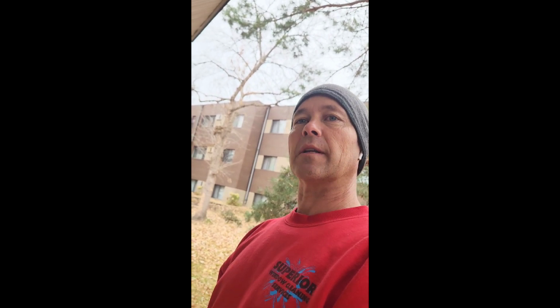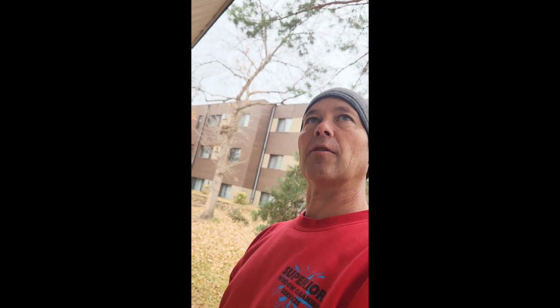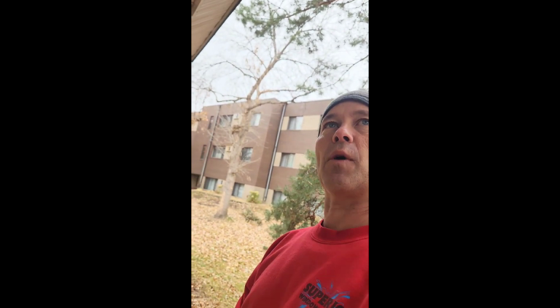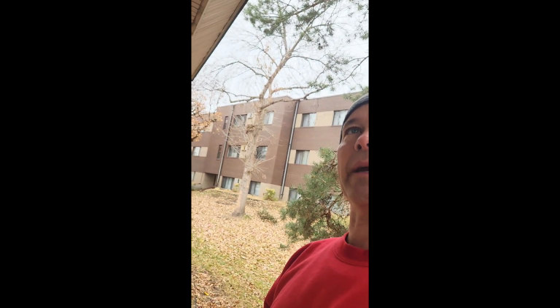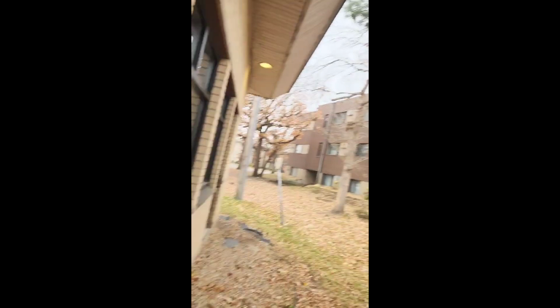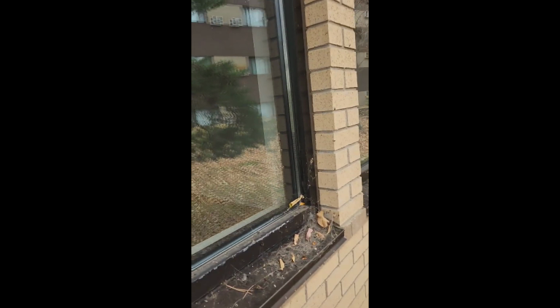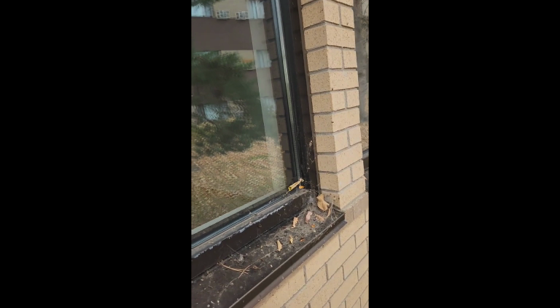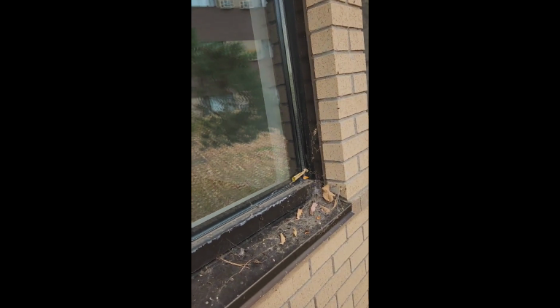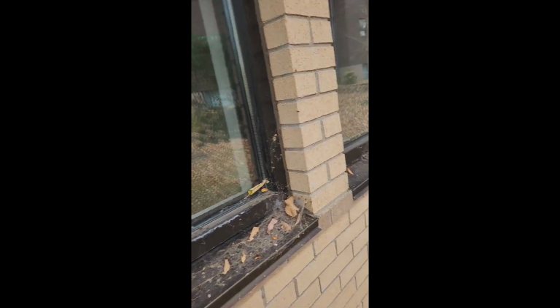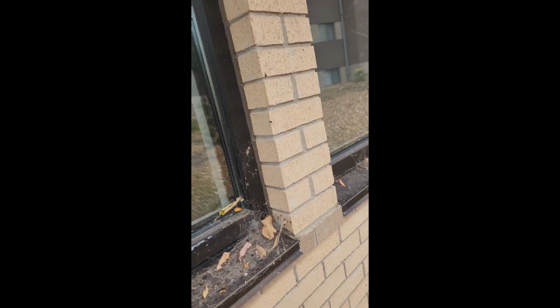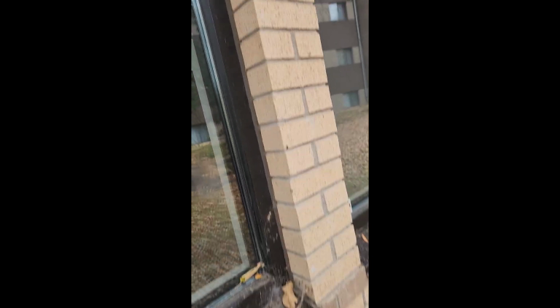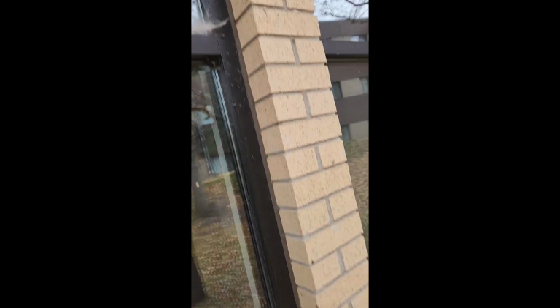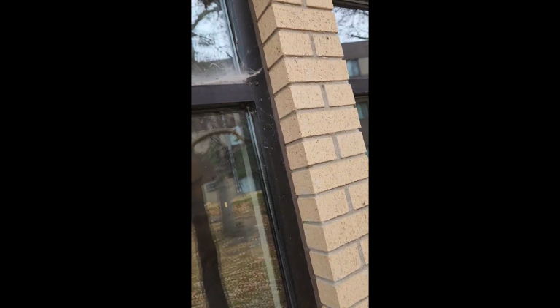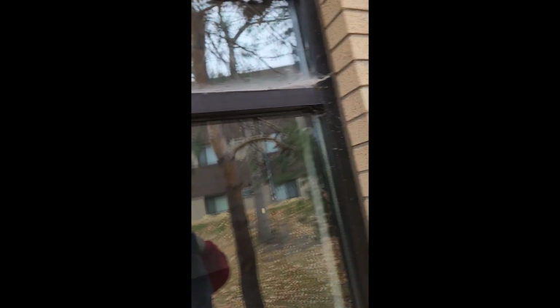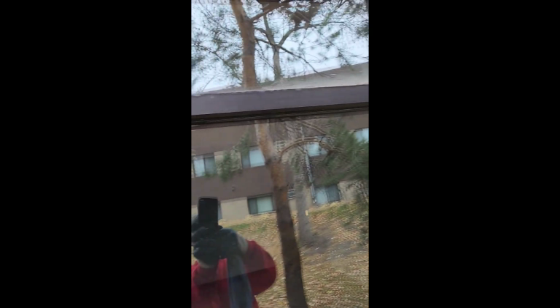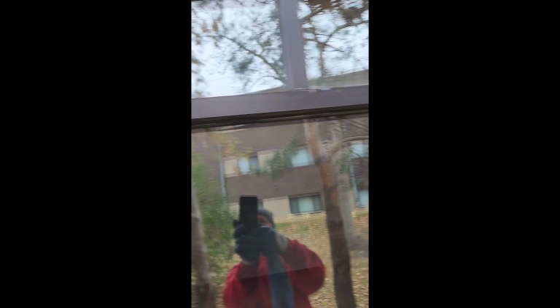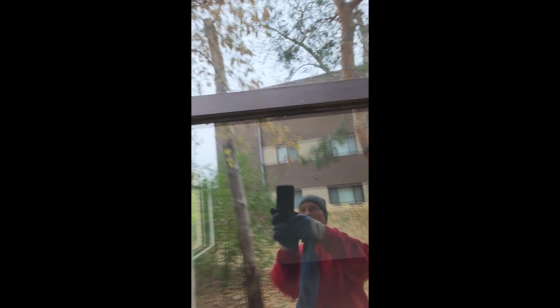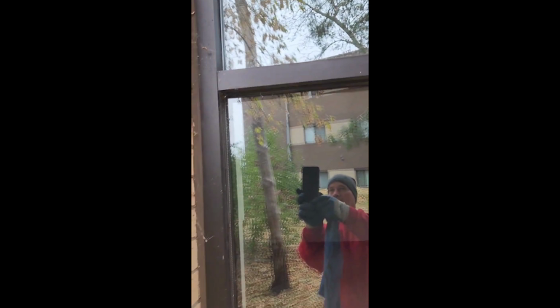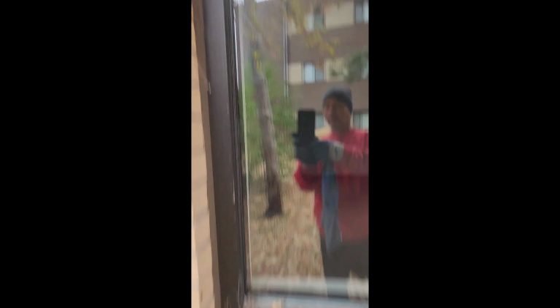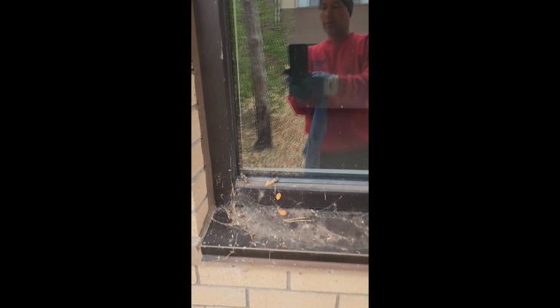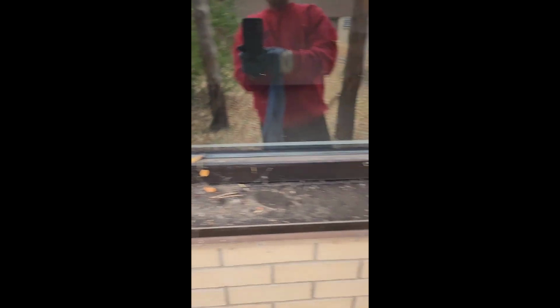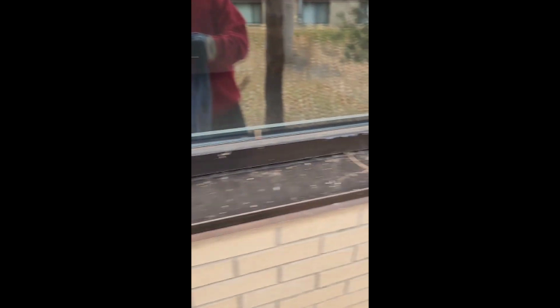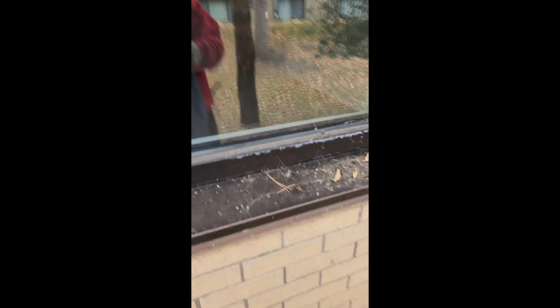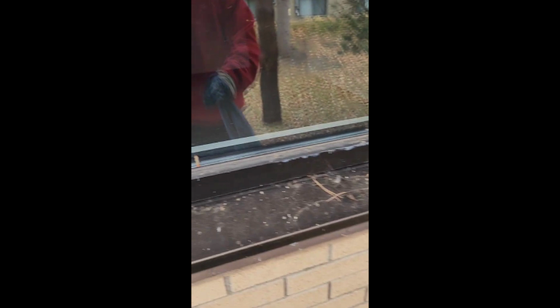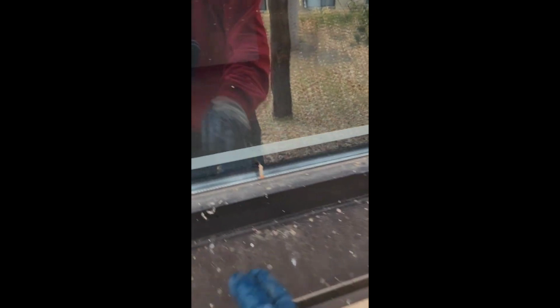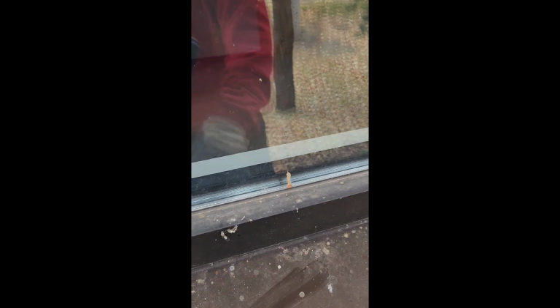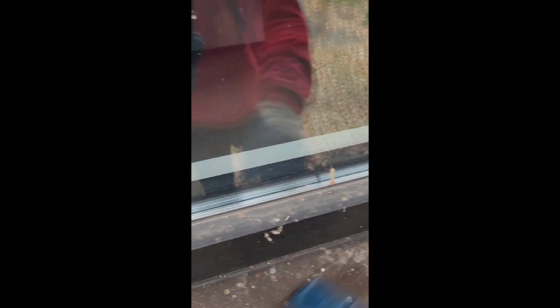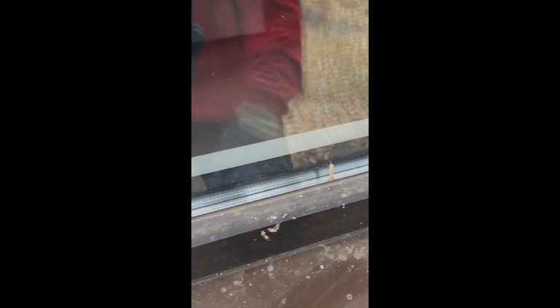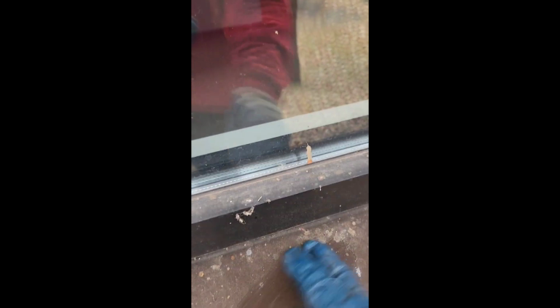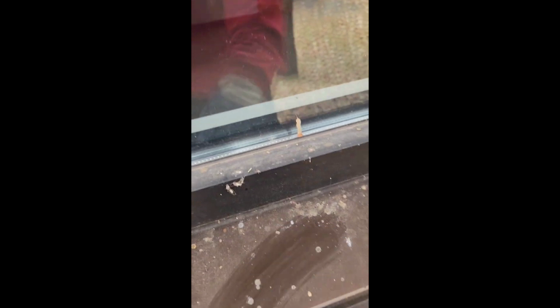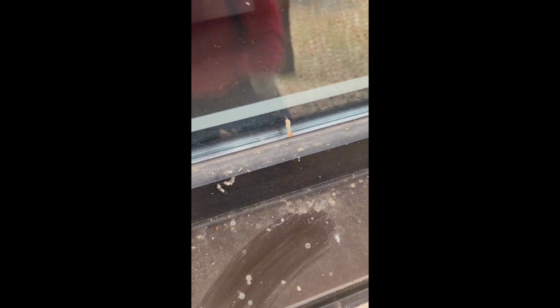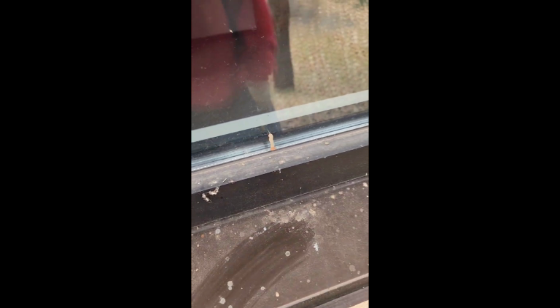So let's take a look at what we're dealing with. All of our frames here have spider webs all the way around. And these frames, these sills, are very dirty.